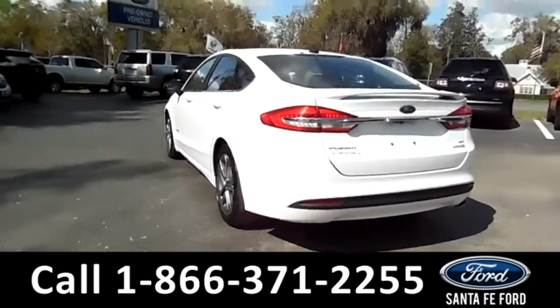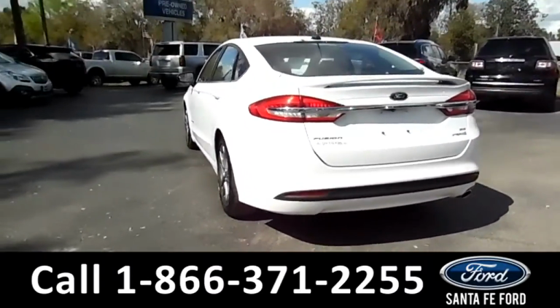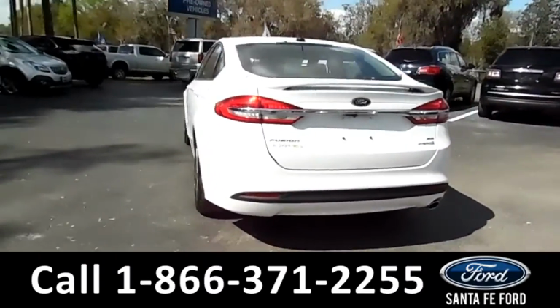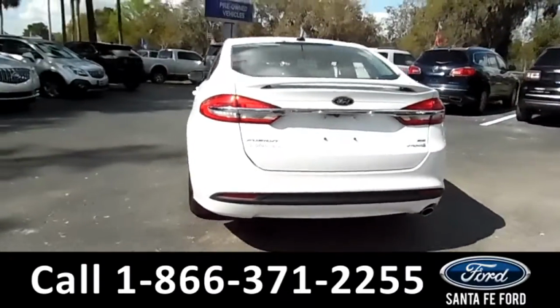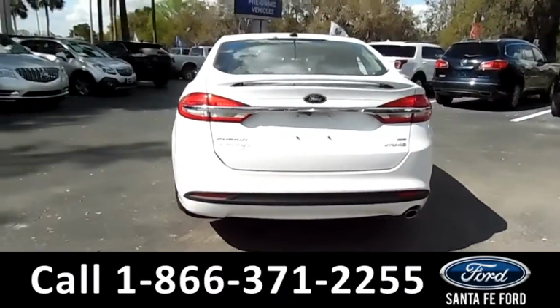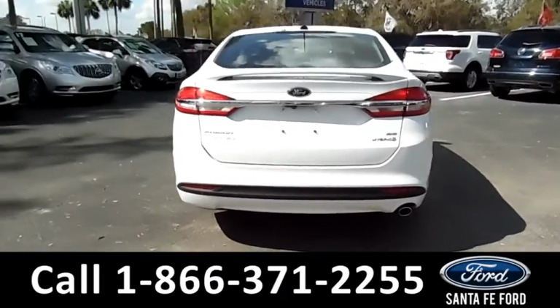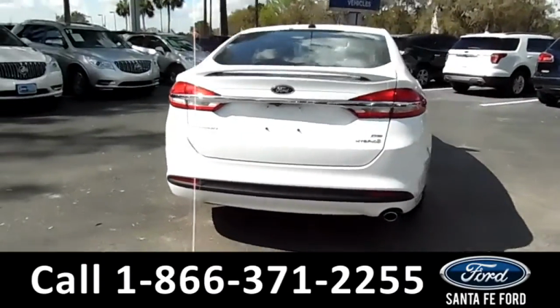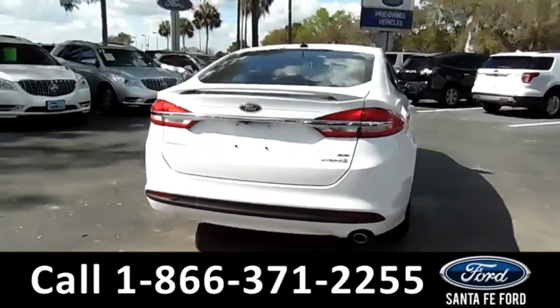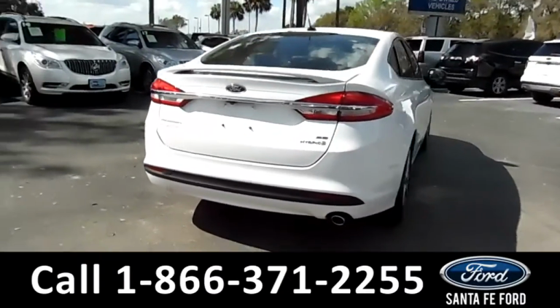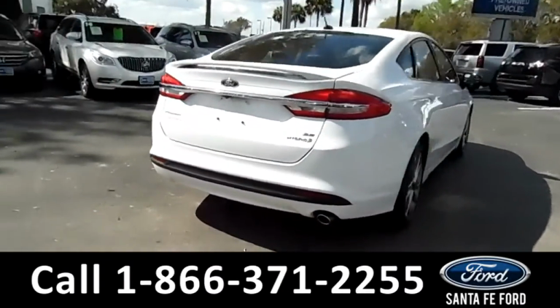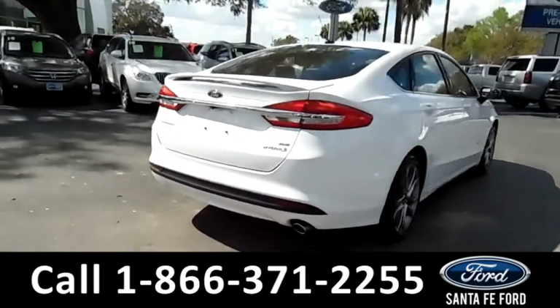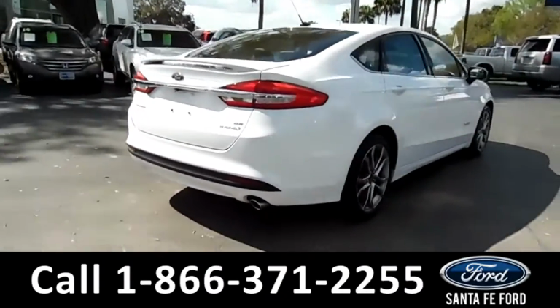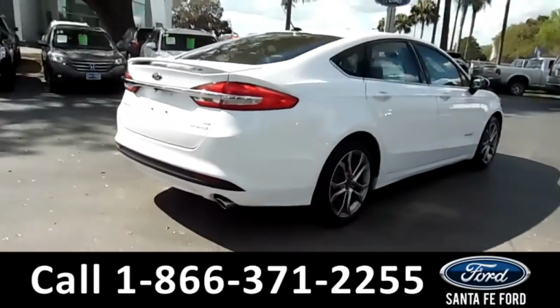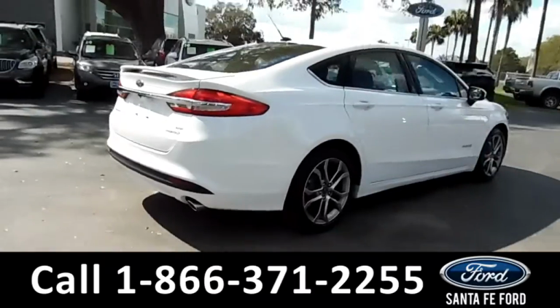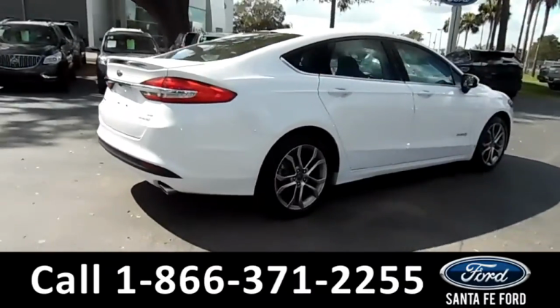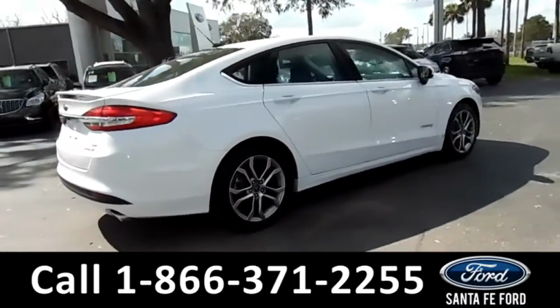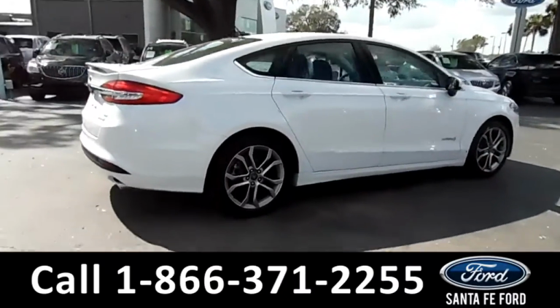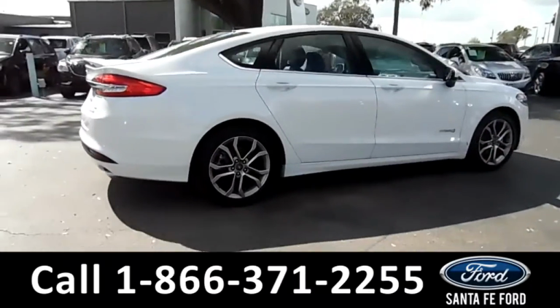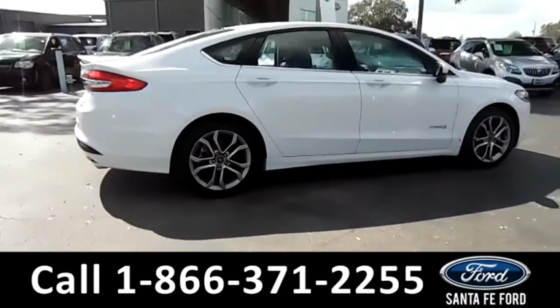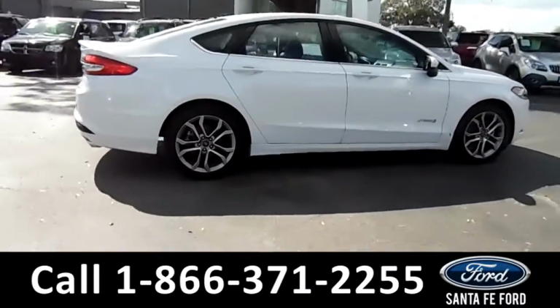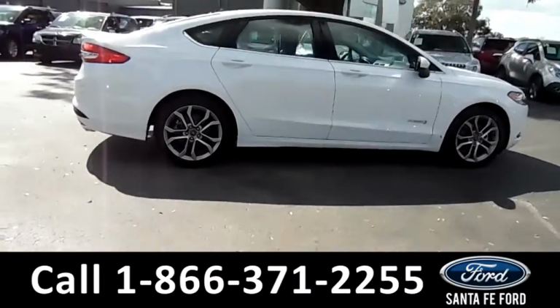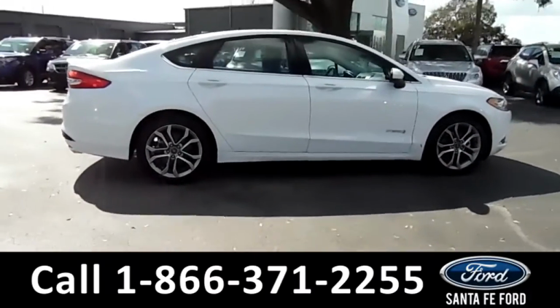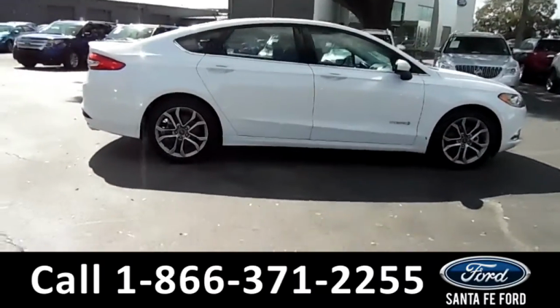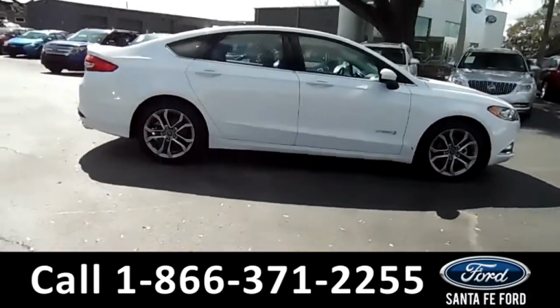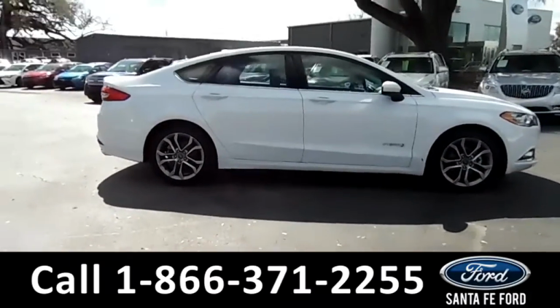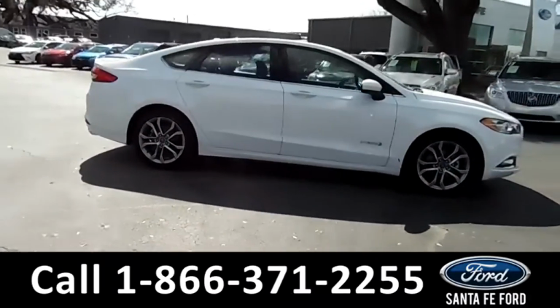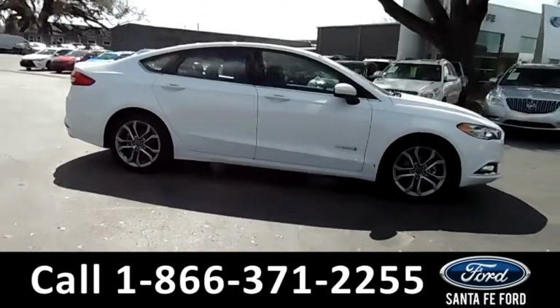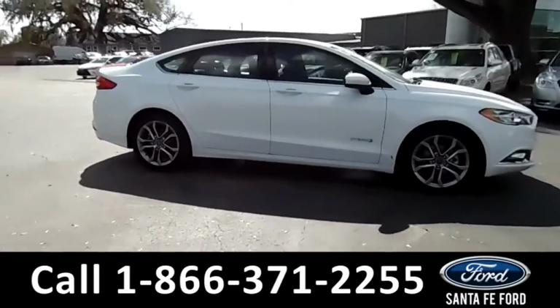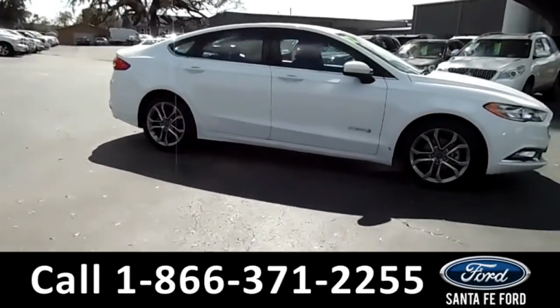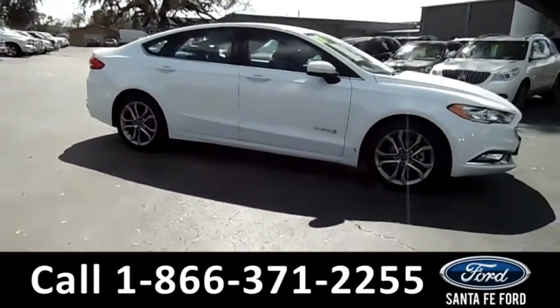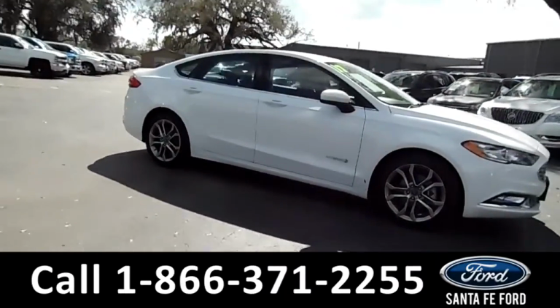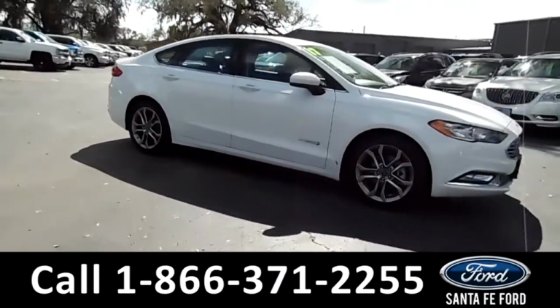For more information on this particular vehicle, please visit our website at SantafeFord.com or give us a call at the number listed below. Now let's take a closer look inside.